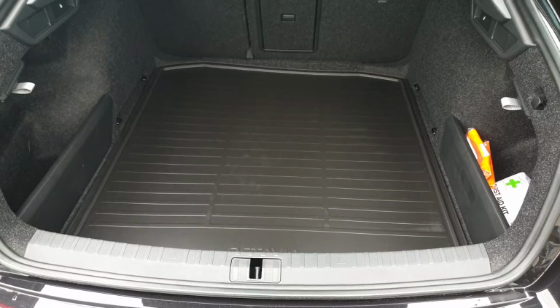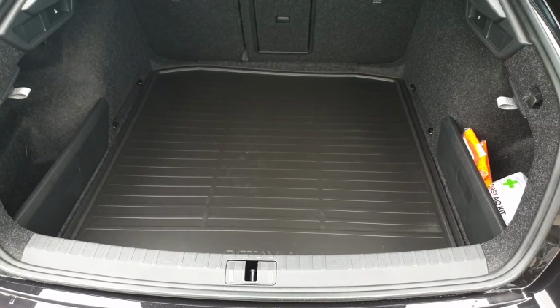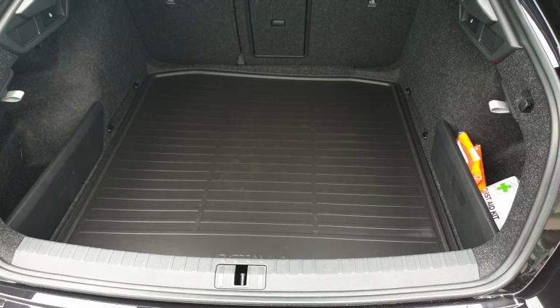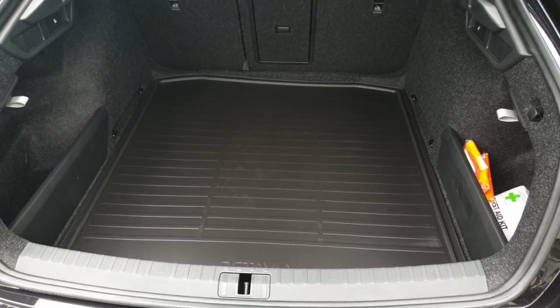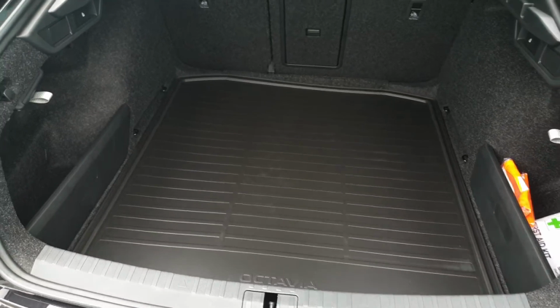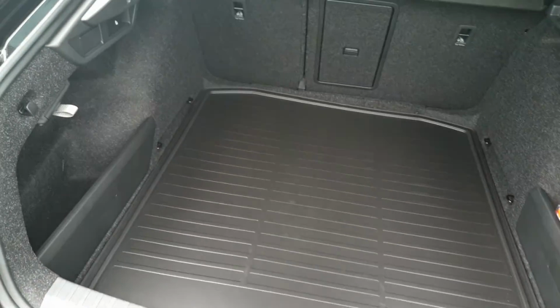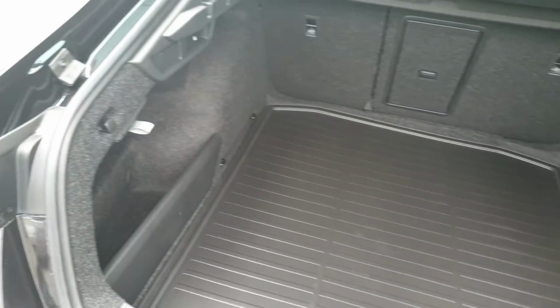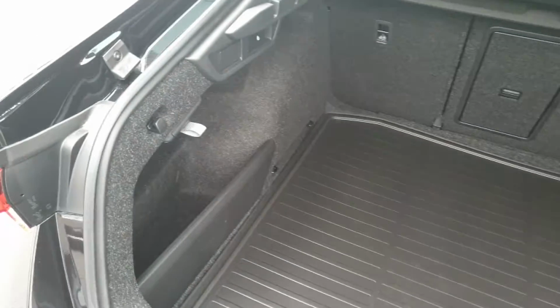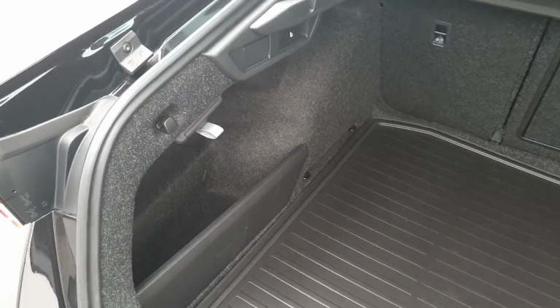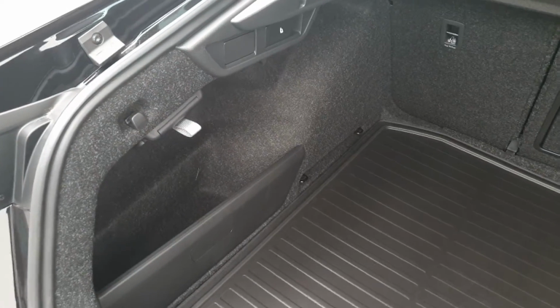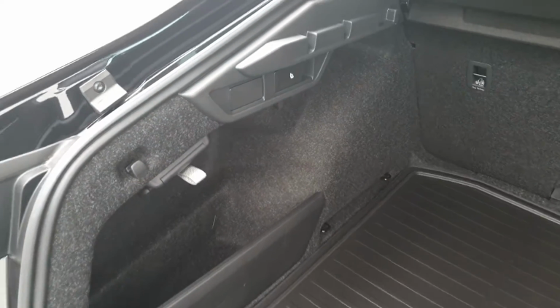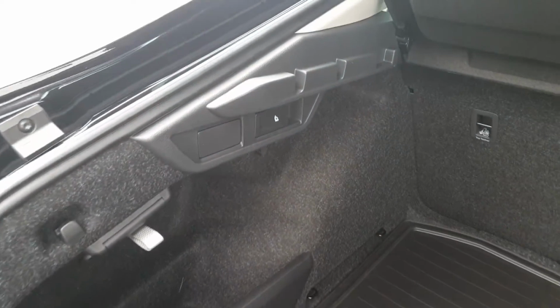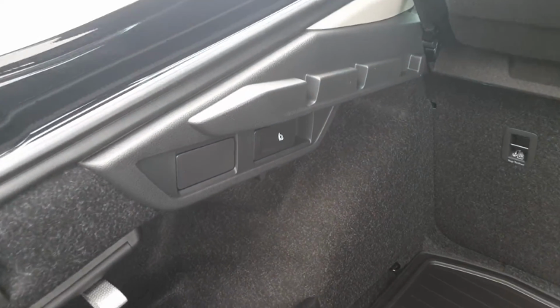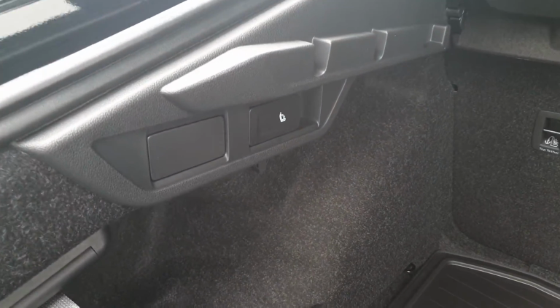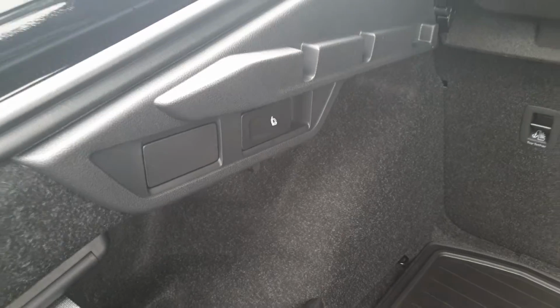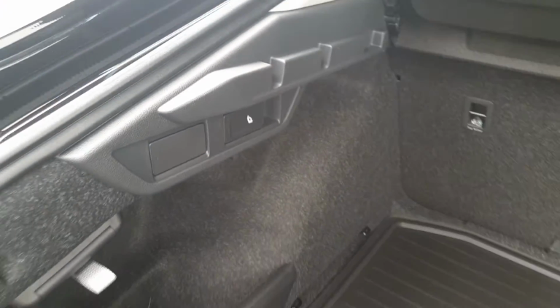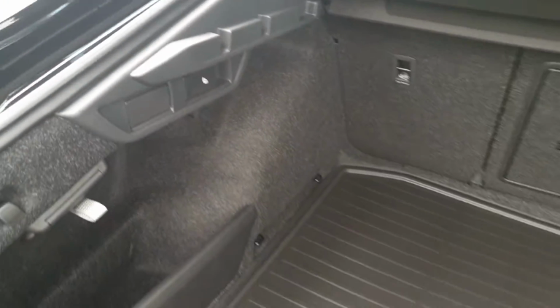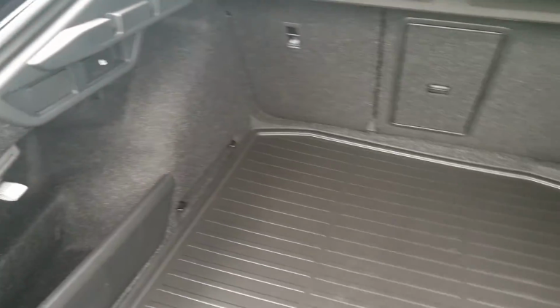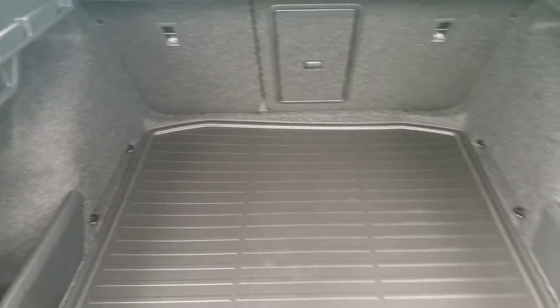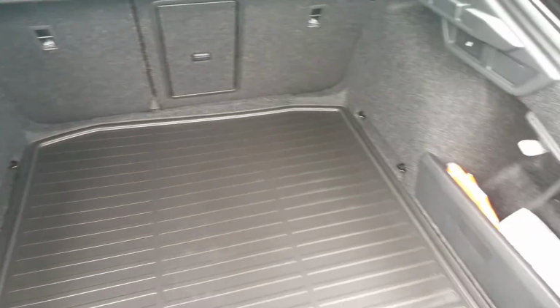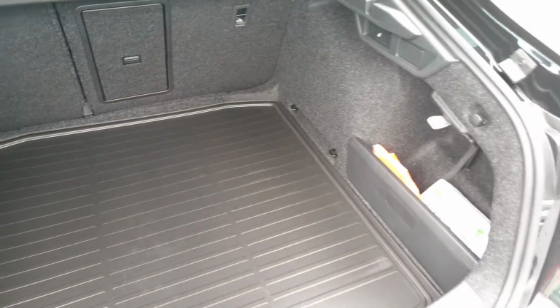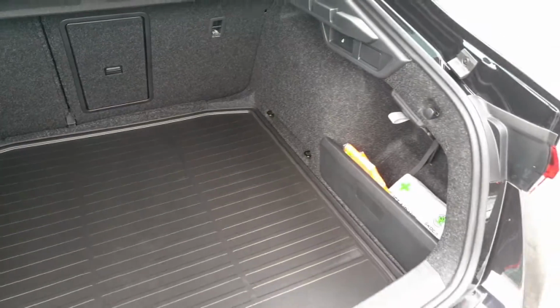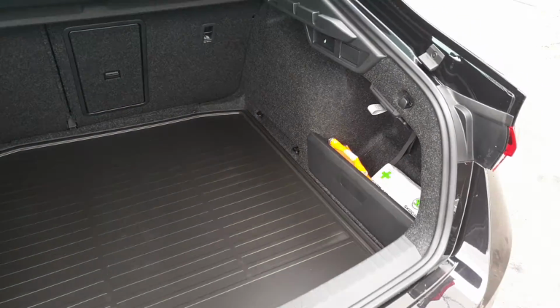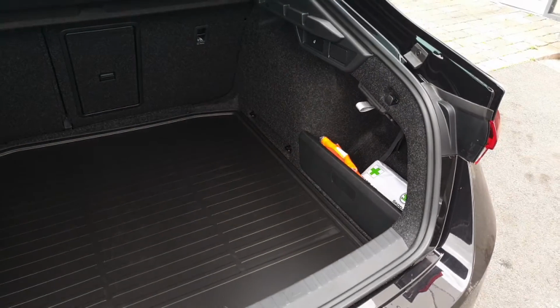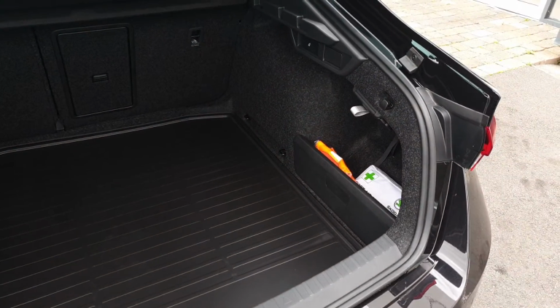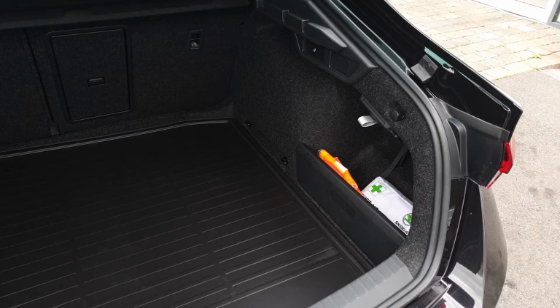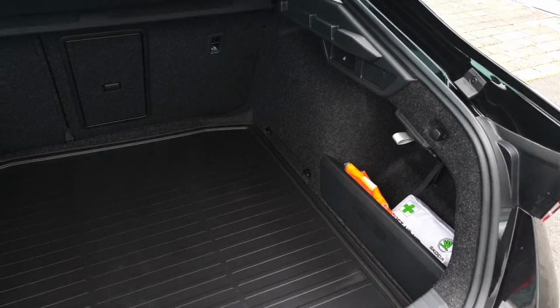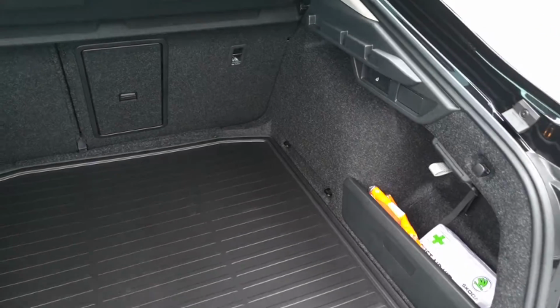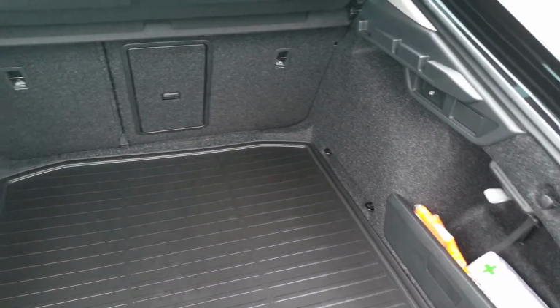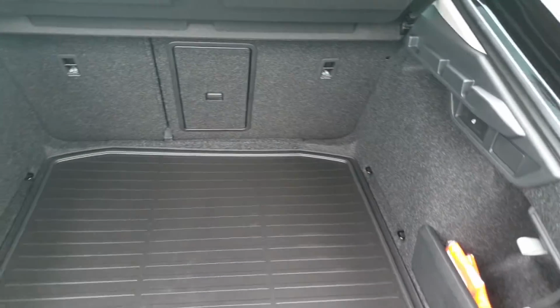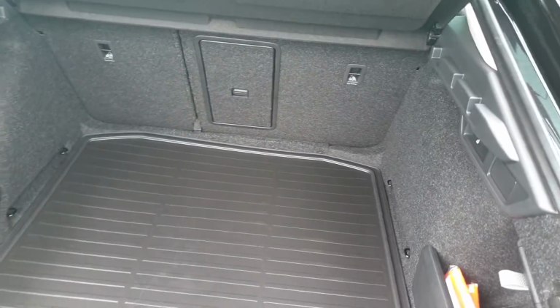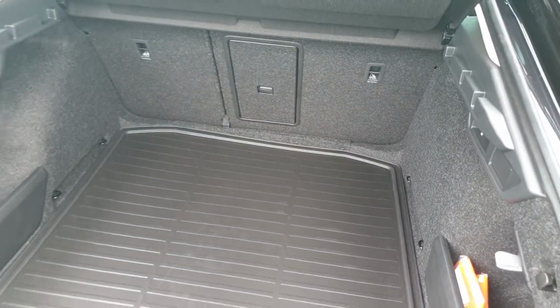Space in the Octavia is the biggest in its class, with storage pockets on each side, seat releases for the back seats, shopping bag hooks, a full size spare wheel underneath the boot floor, a safety kit, and seats that fold in a 60-40 split.